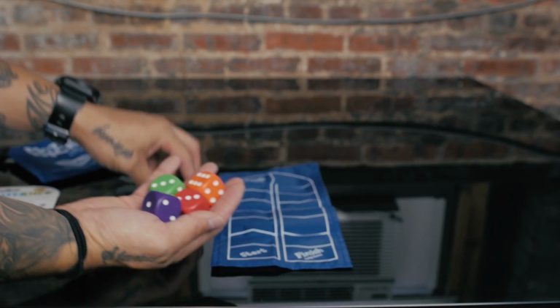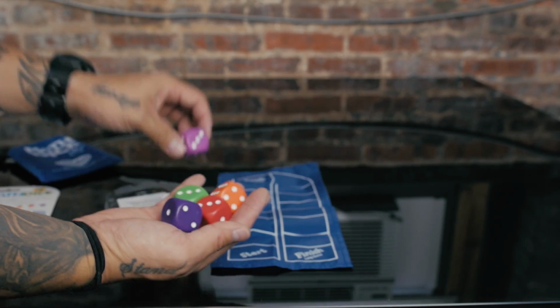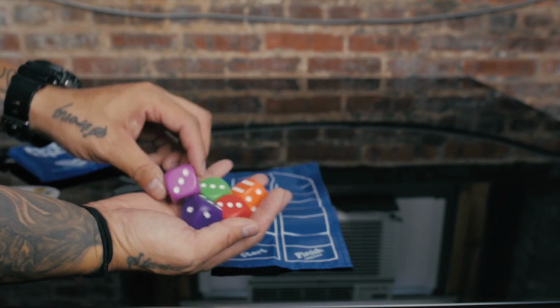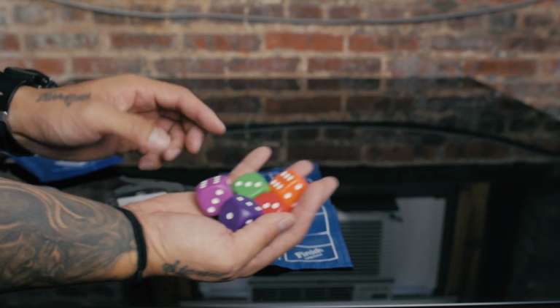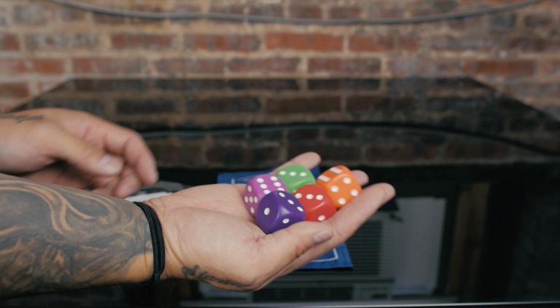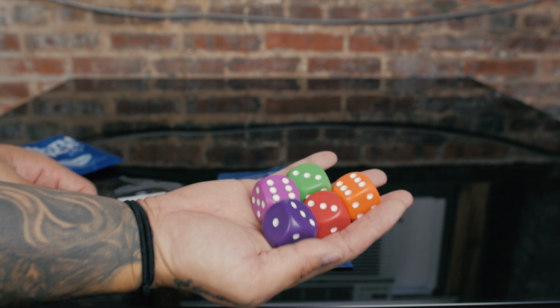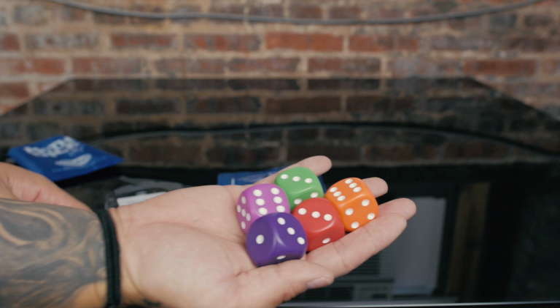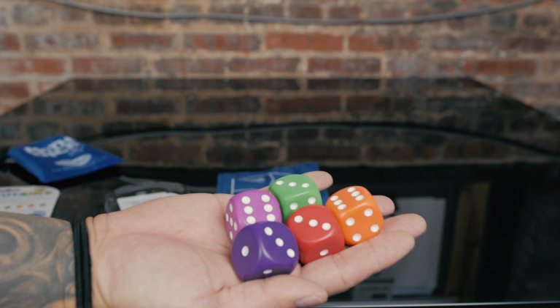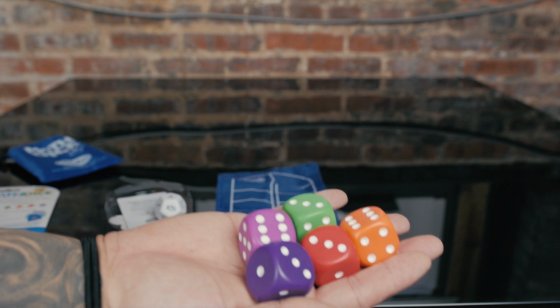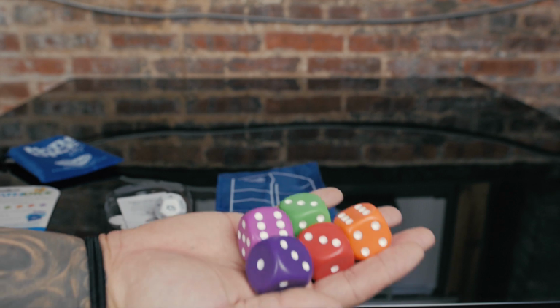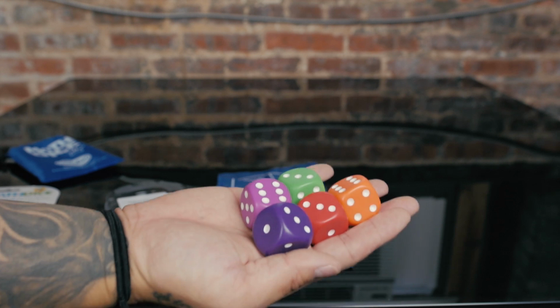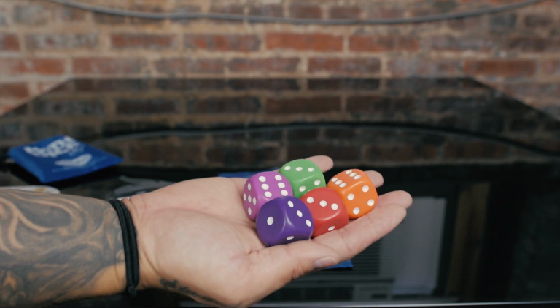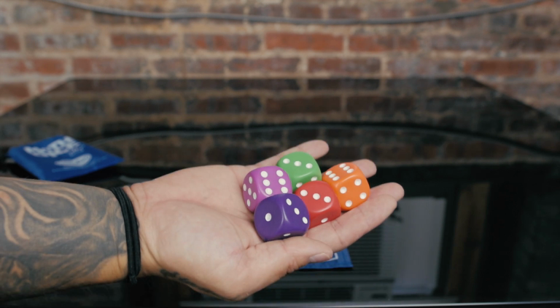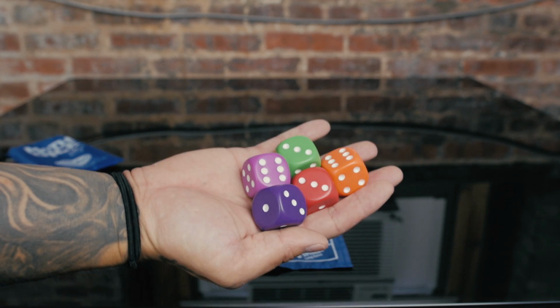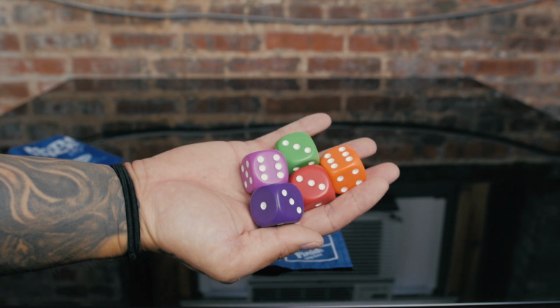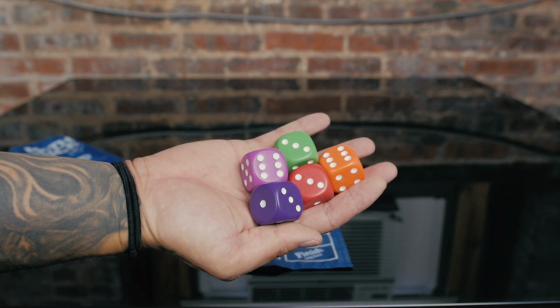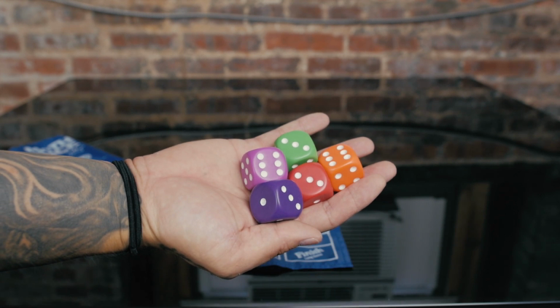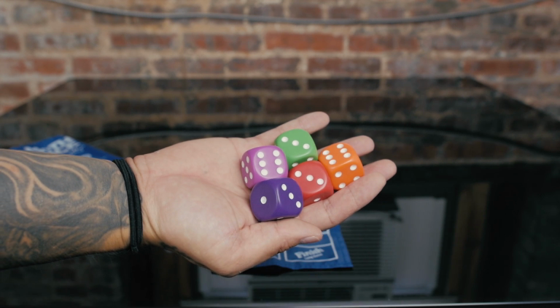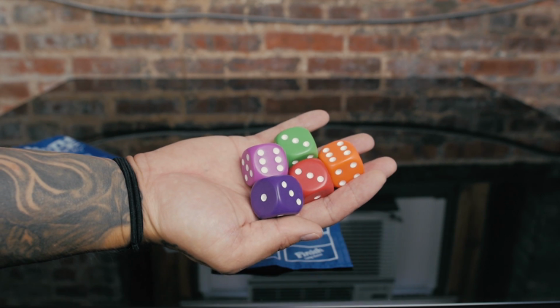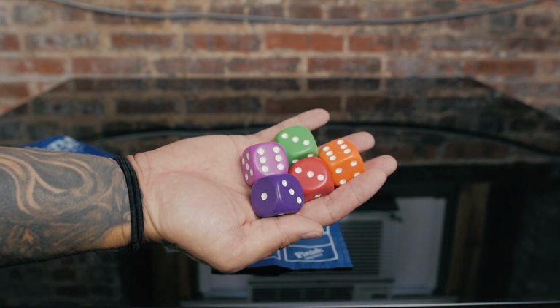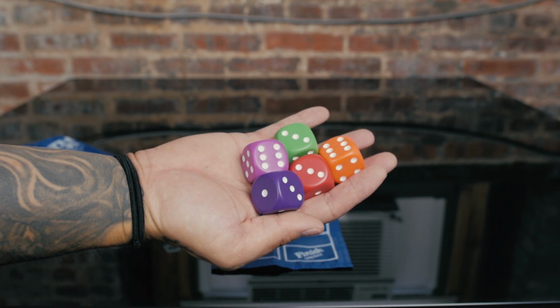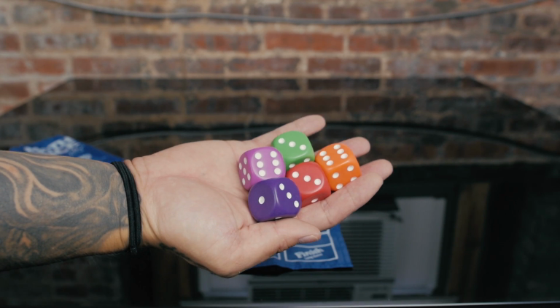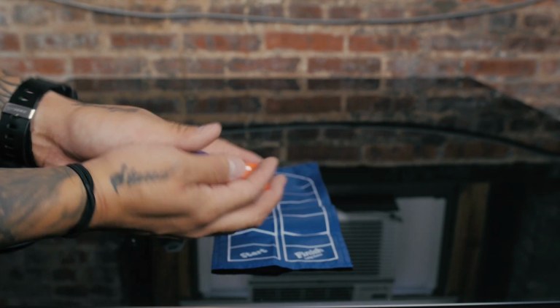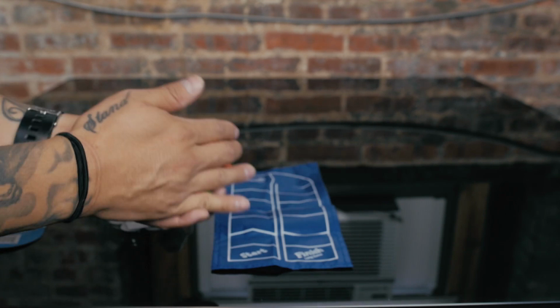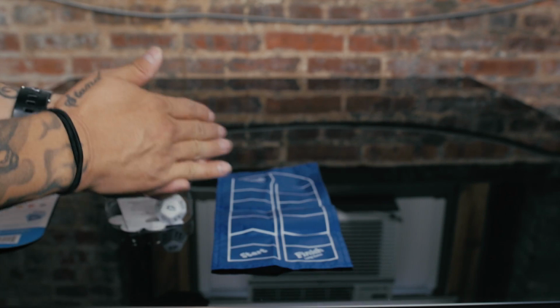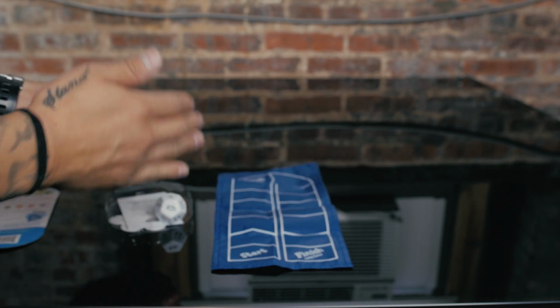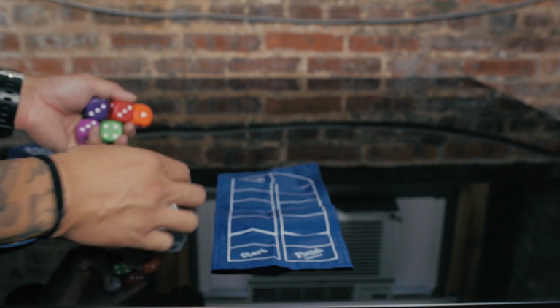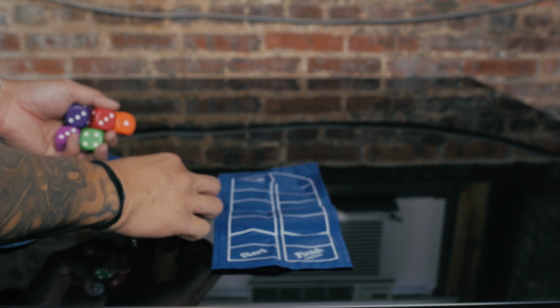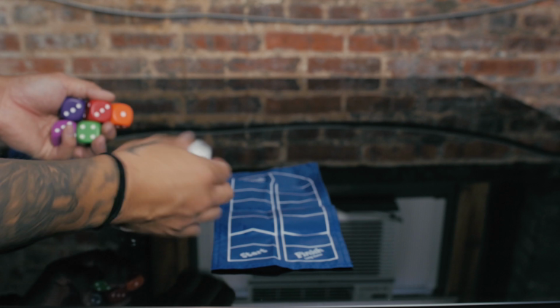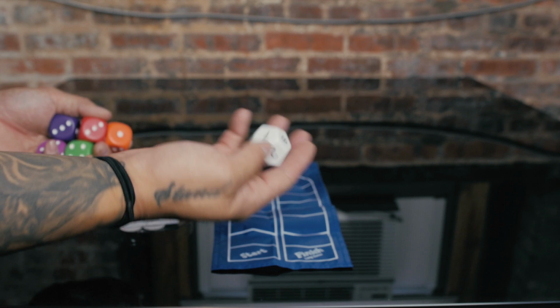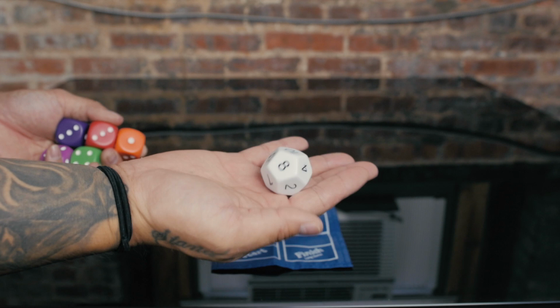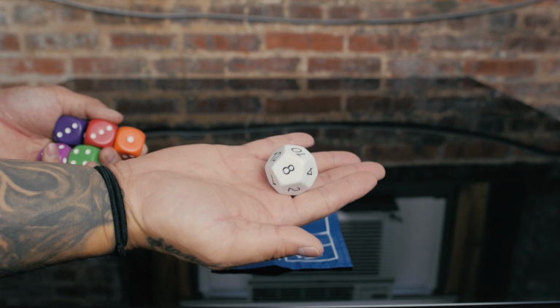It comes with five different colored dice. They're pretty large and in different colors, so it makes it fun for young ones who are playing, and it also comes with this die right here.